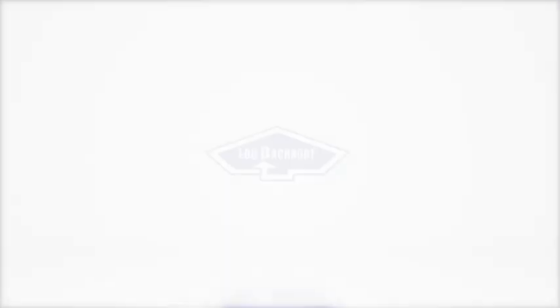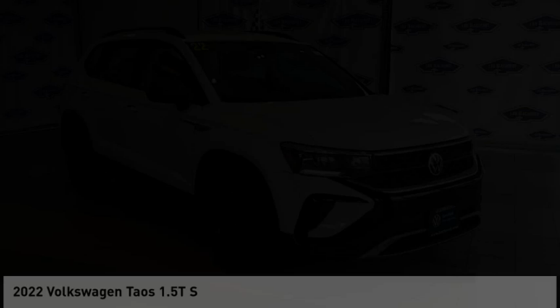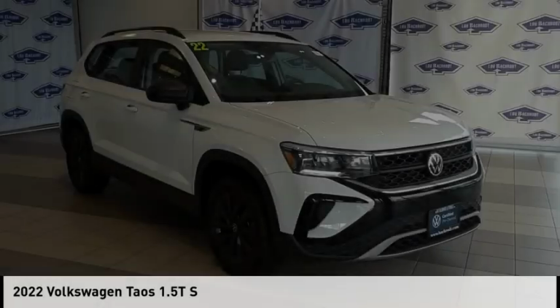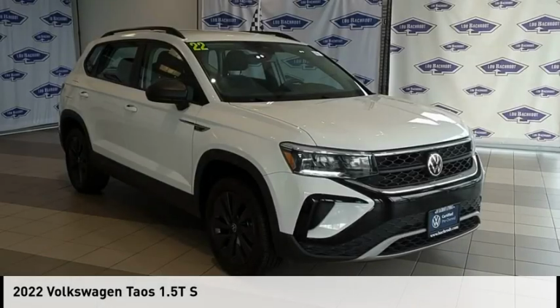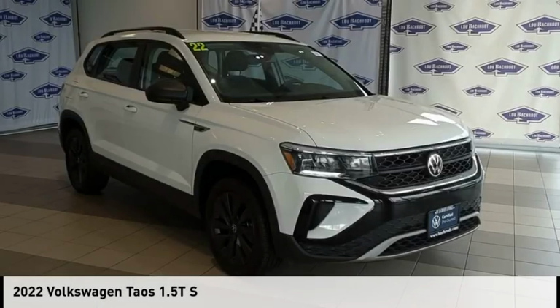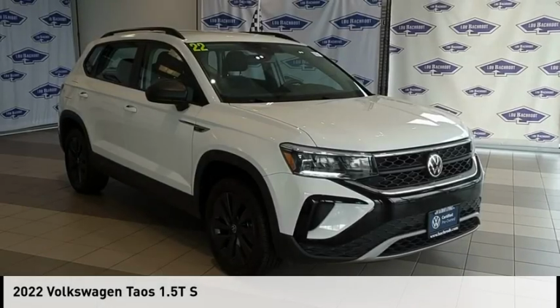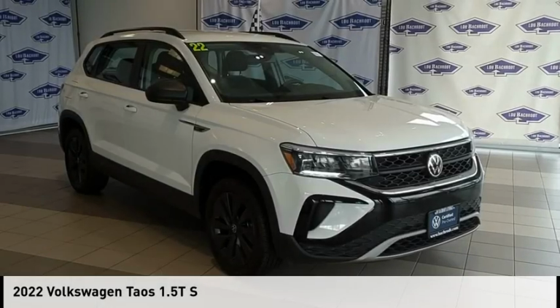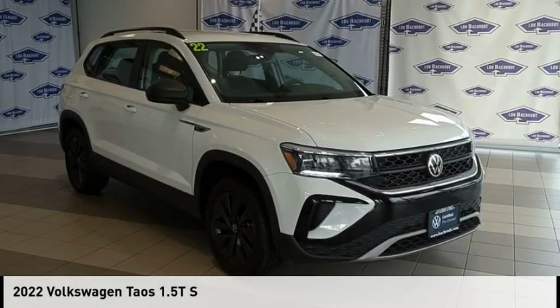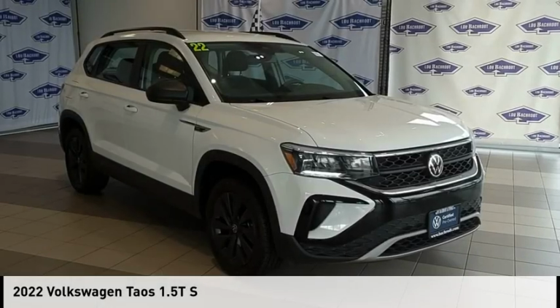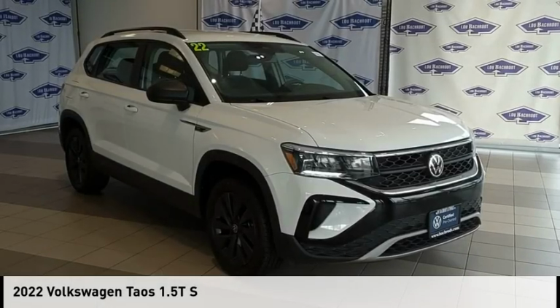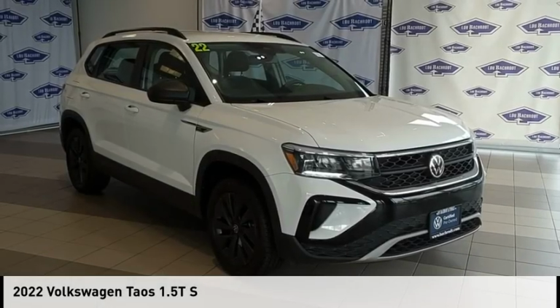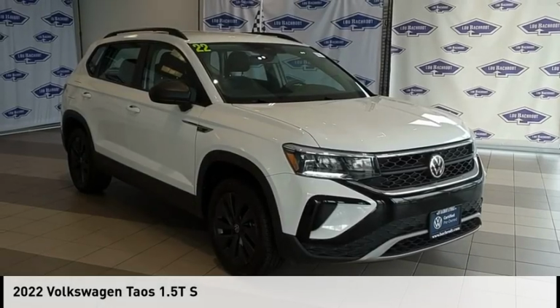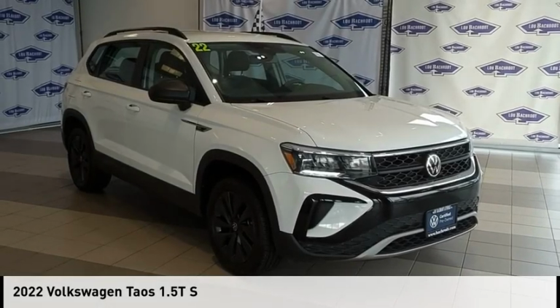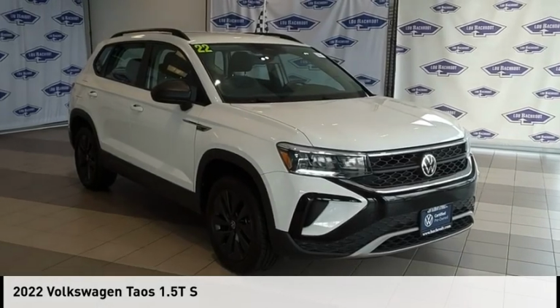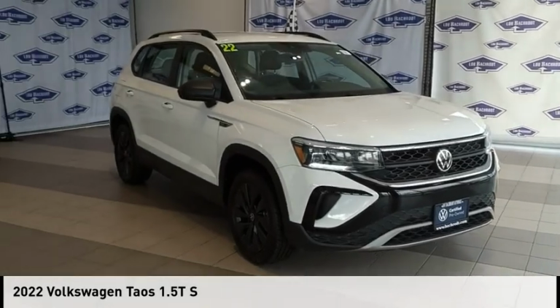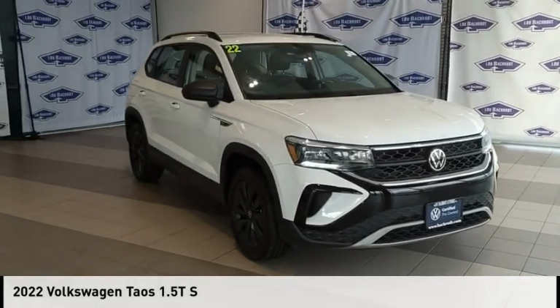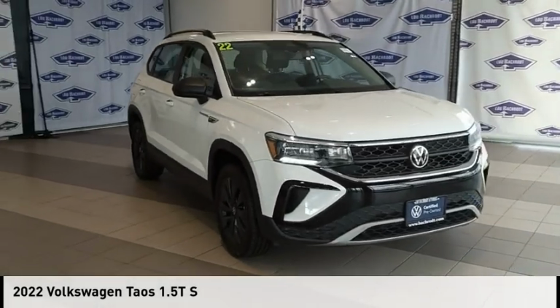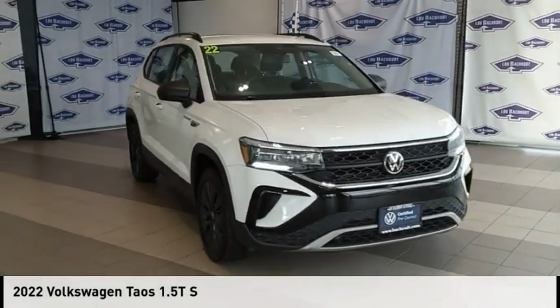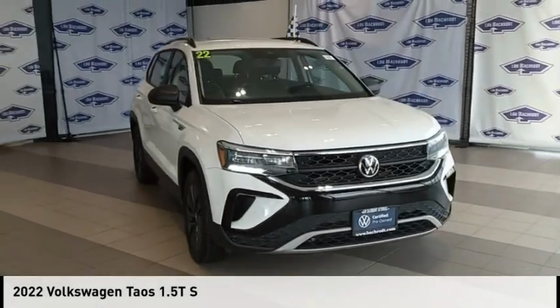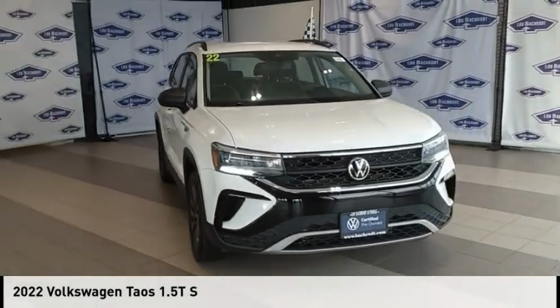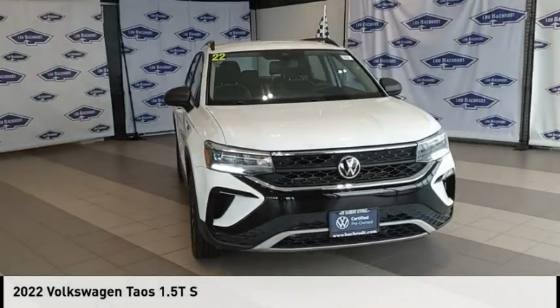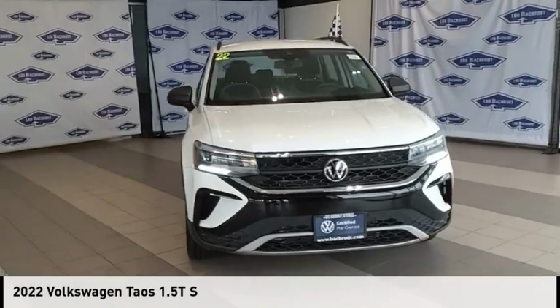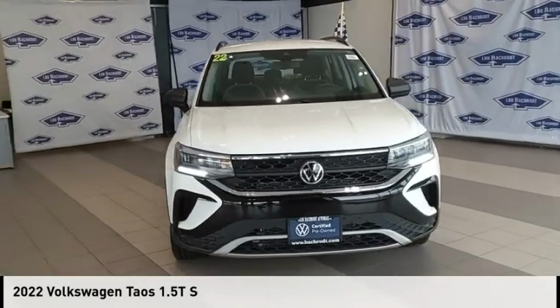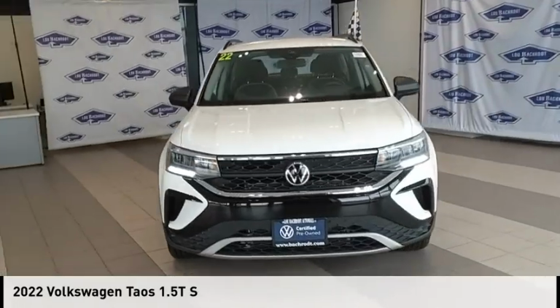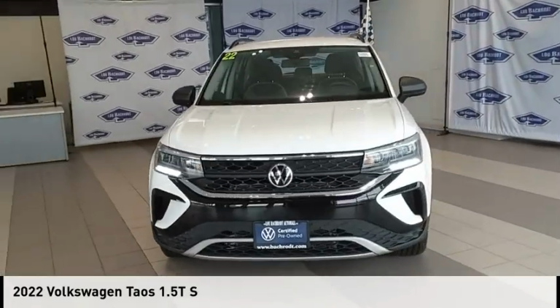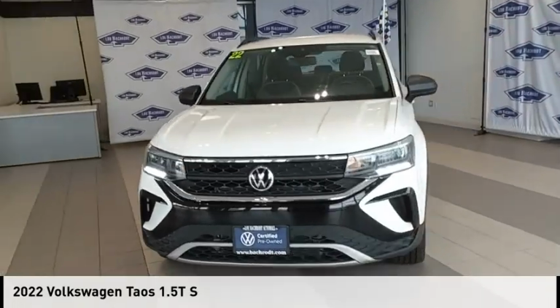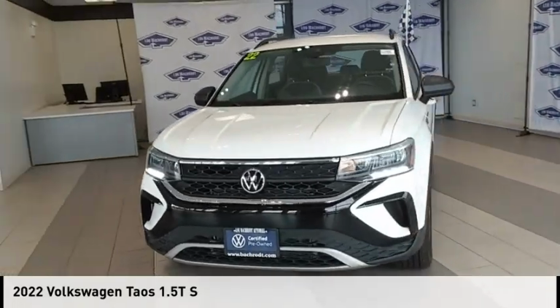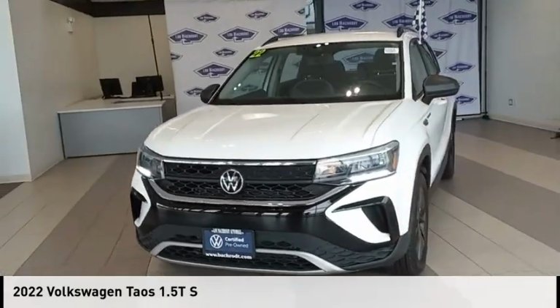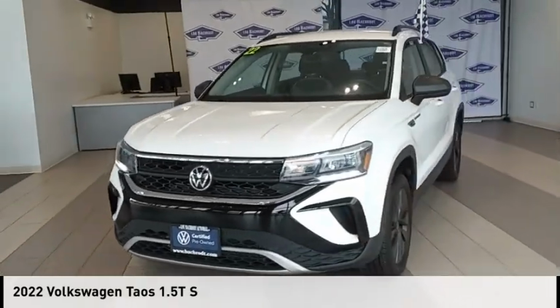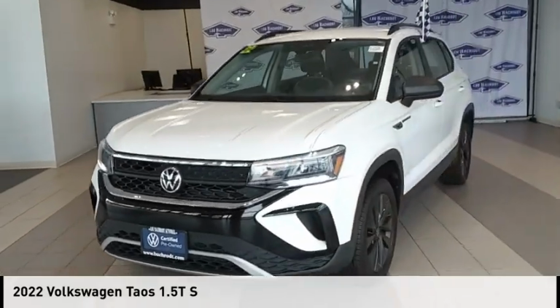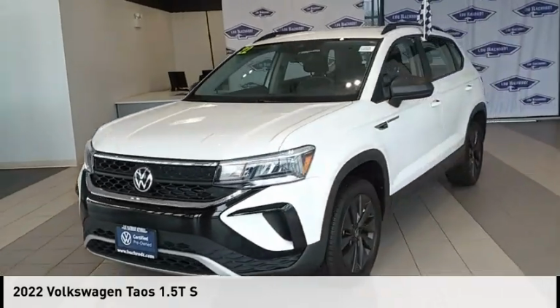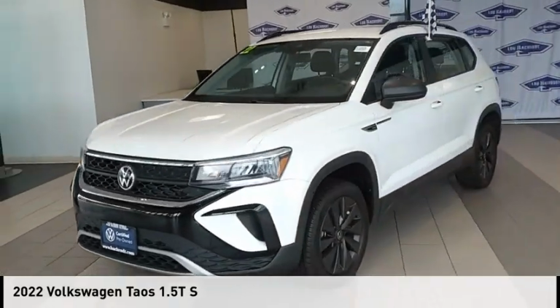Pick up this great vehicle, which is available today. This could be the one you've been searching for. Contact the dealer today and get behind the wheel today.